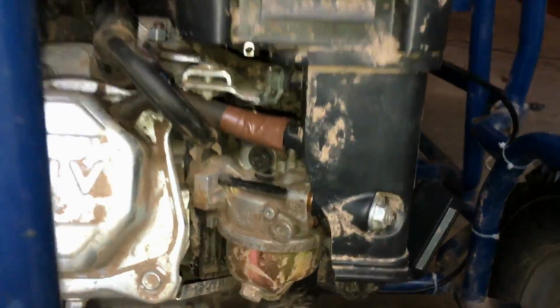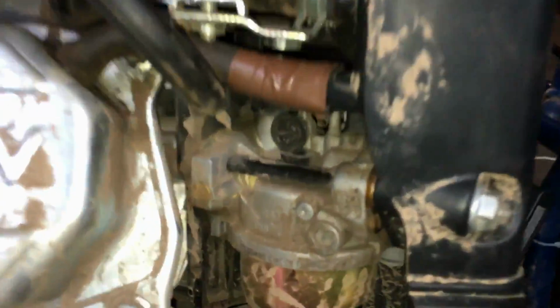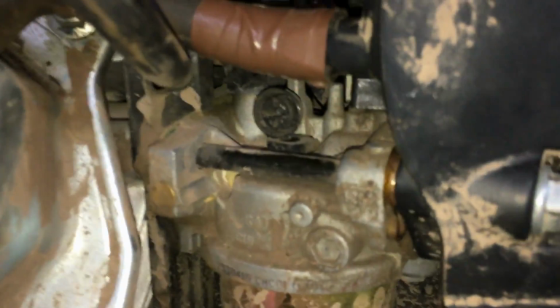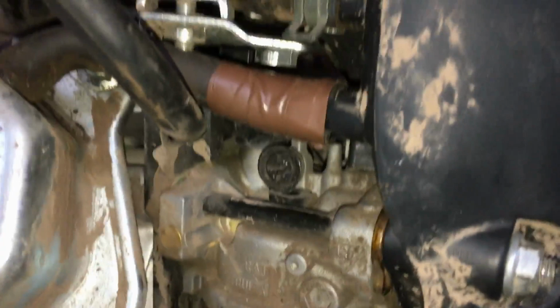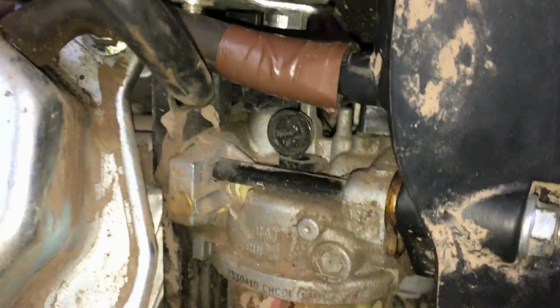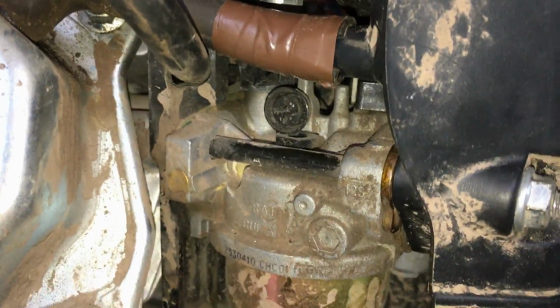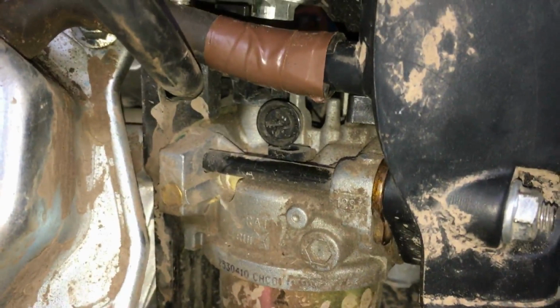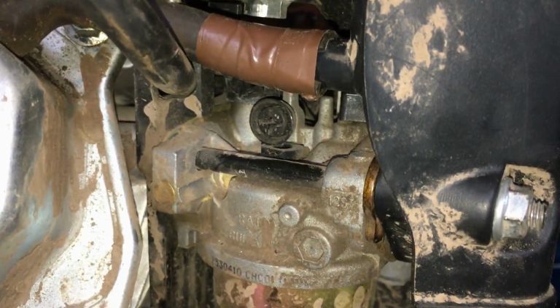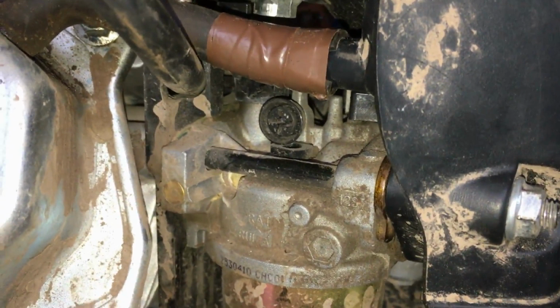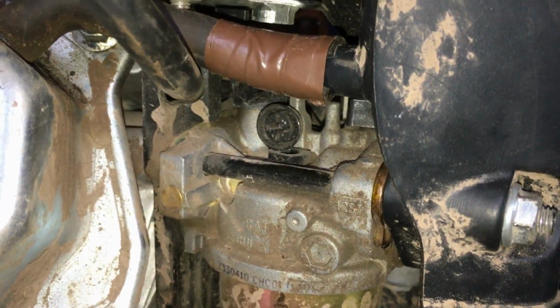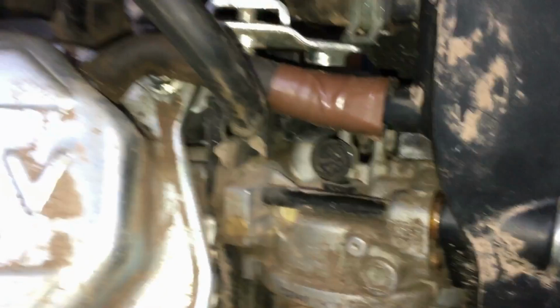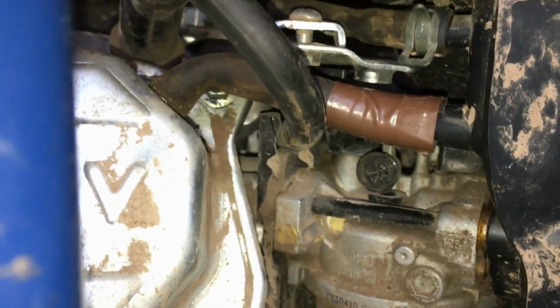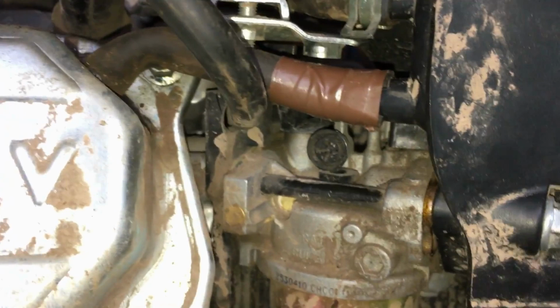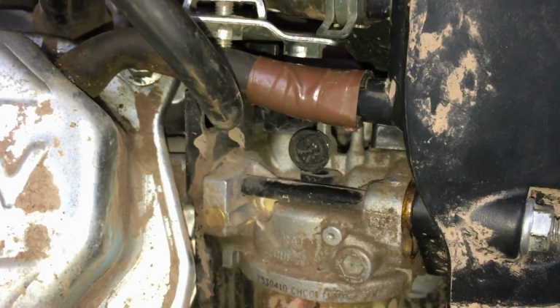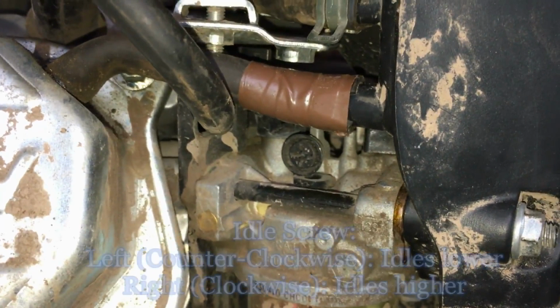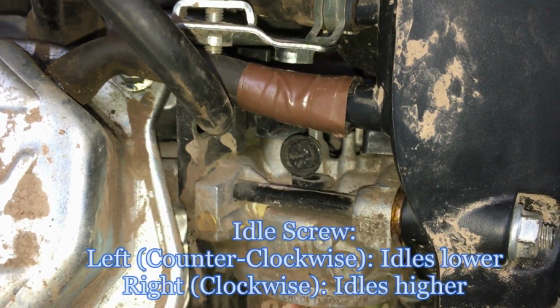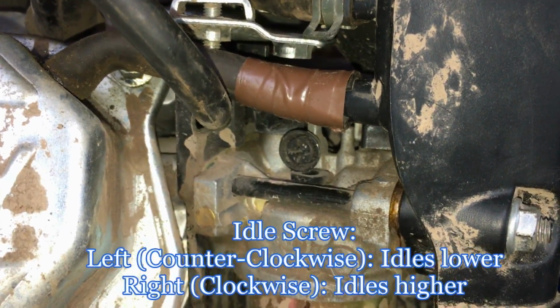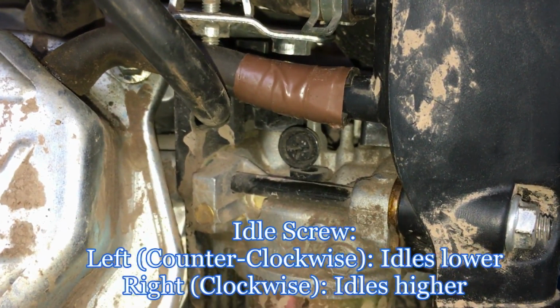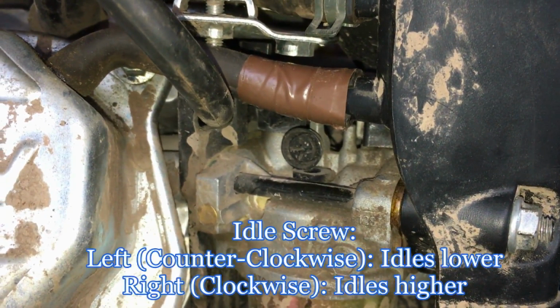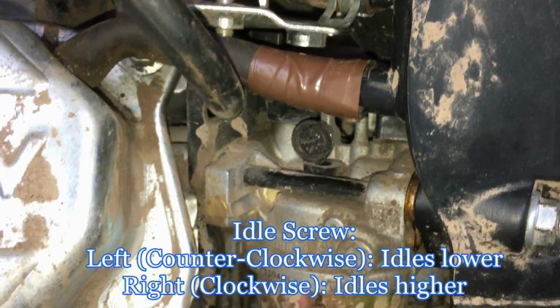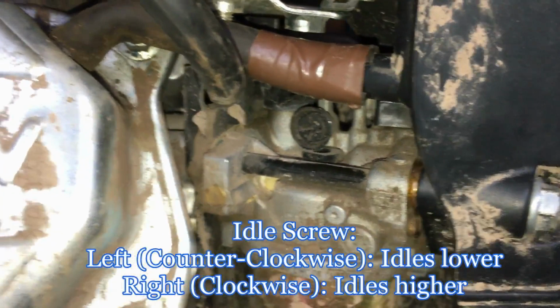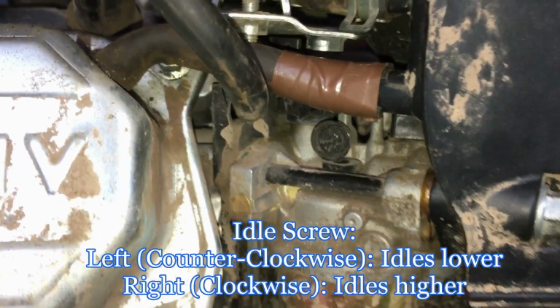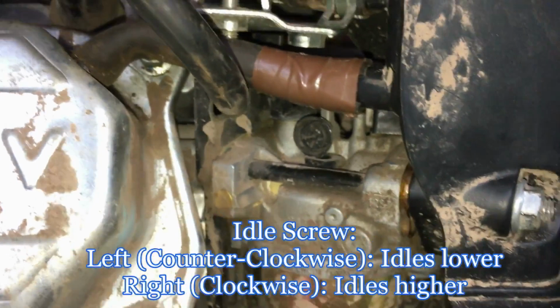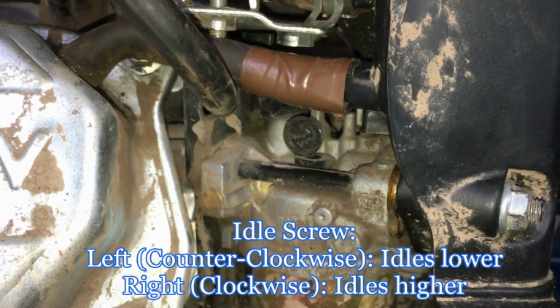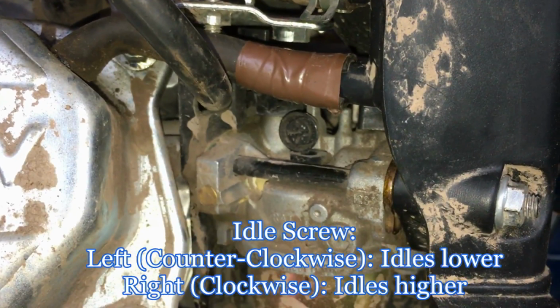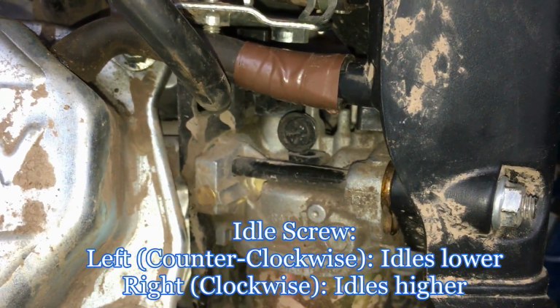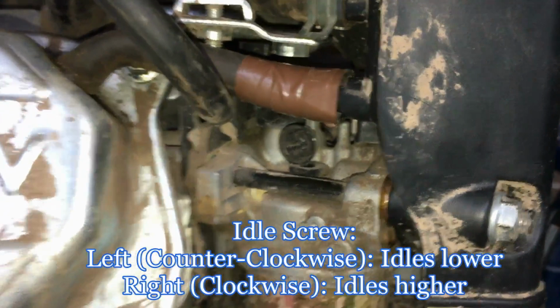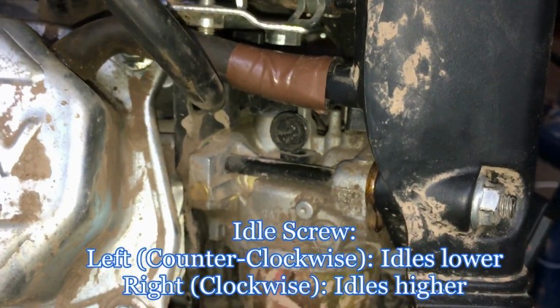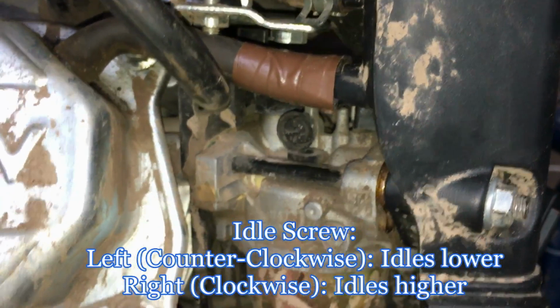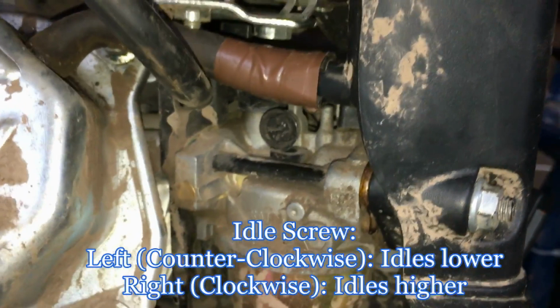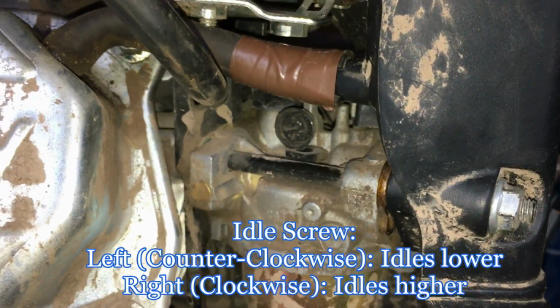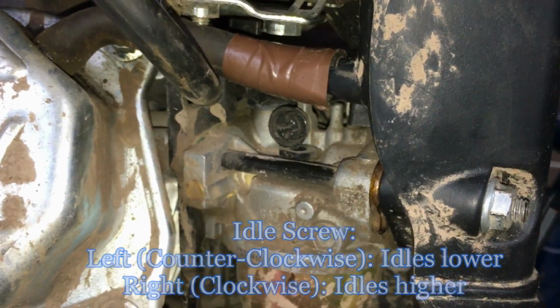This little black screw right above the carburetor is the idle screw. If you turn it to the left, it idles lower. If you turn it to the right, or clockwise, the idle speed gets higher.